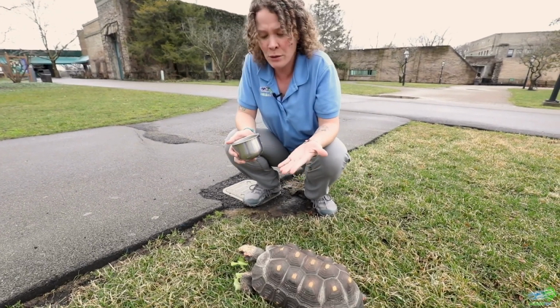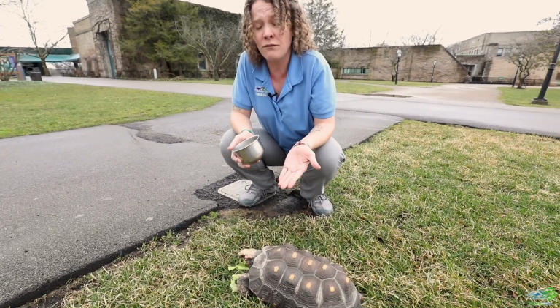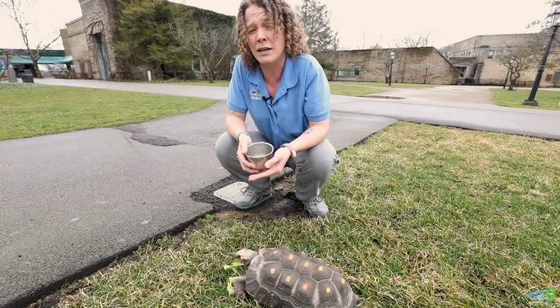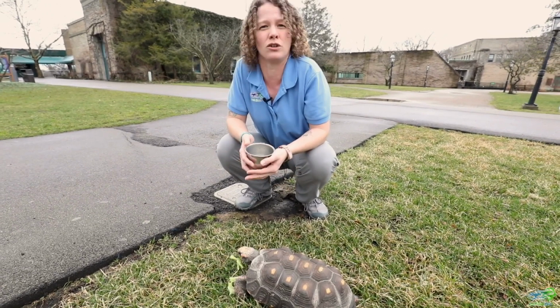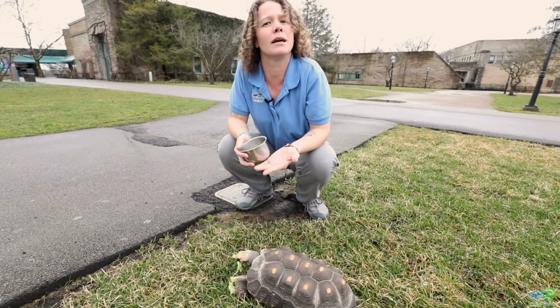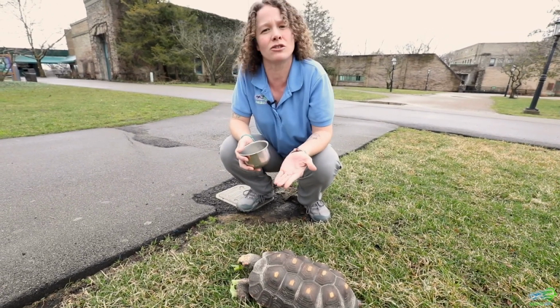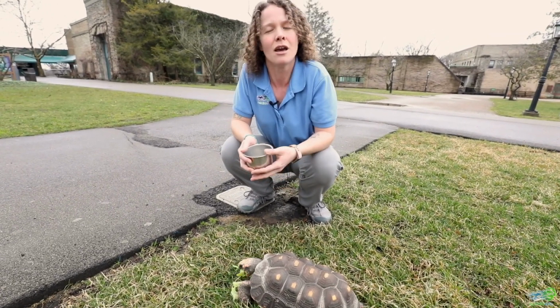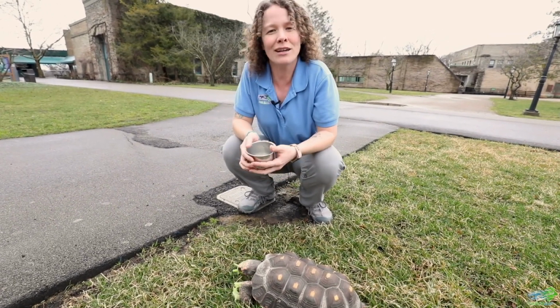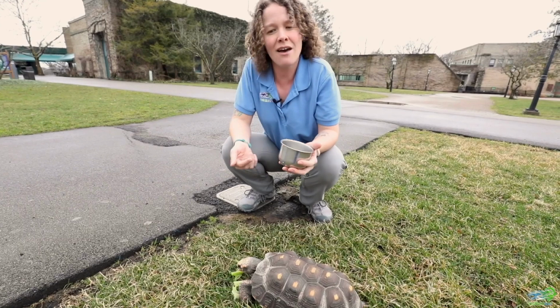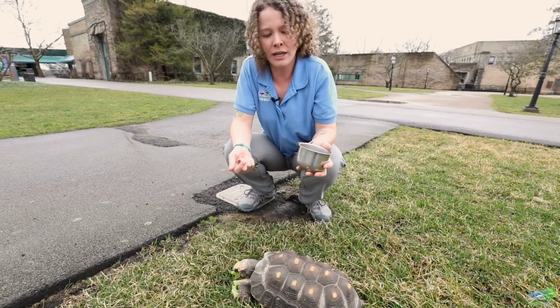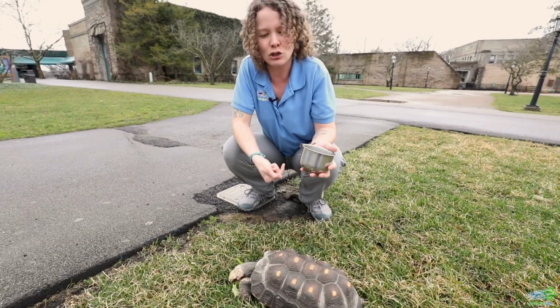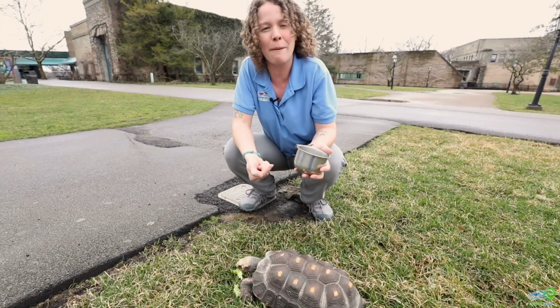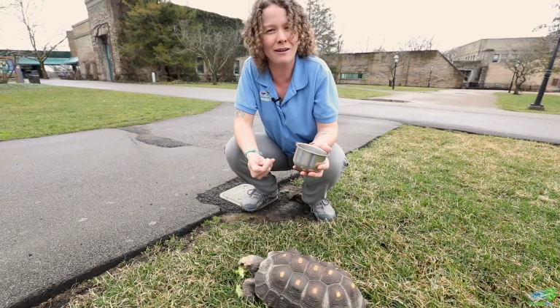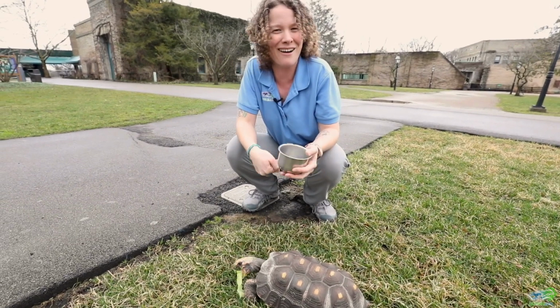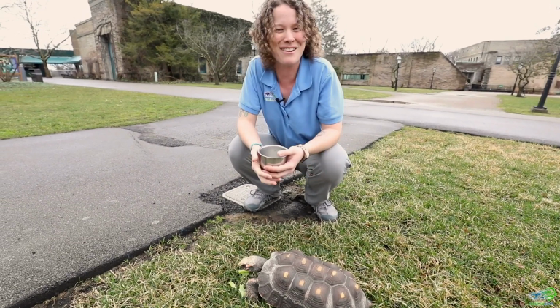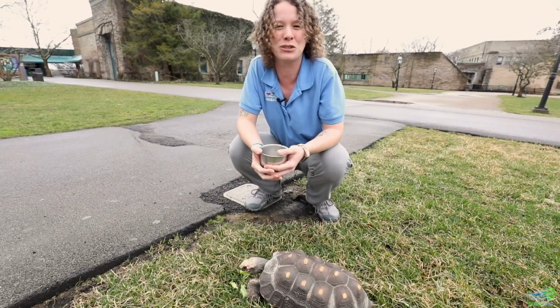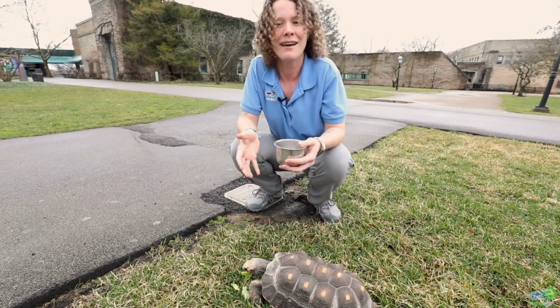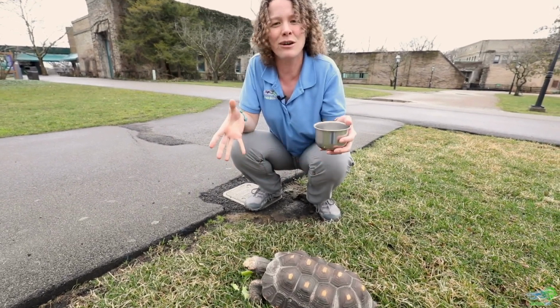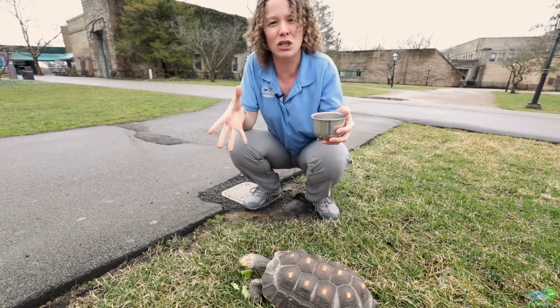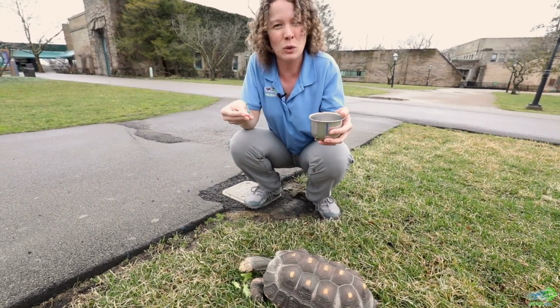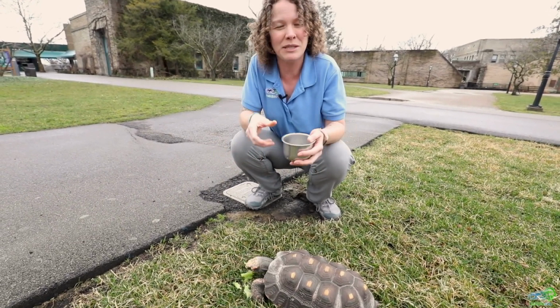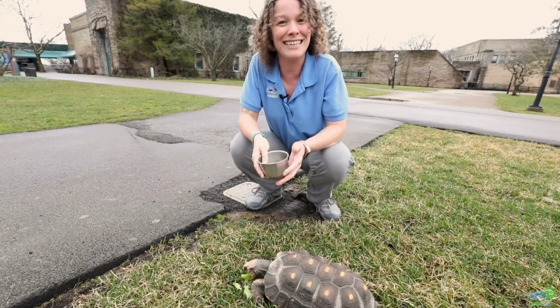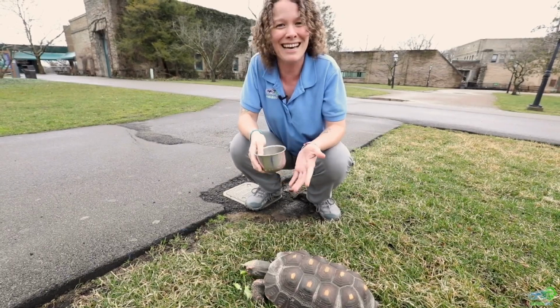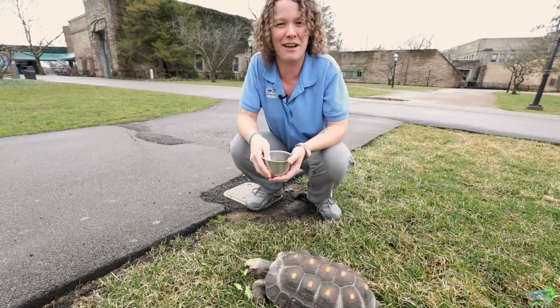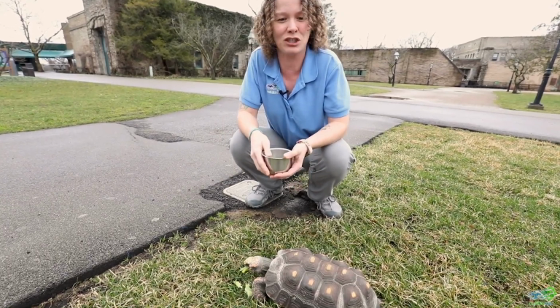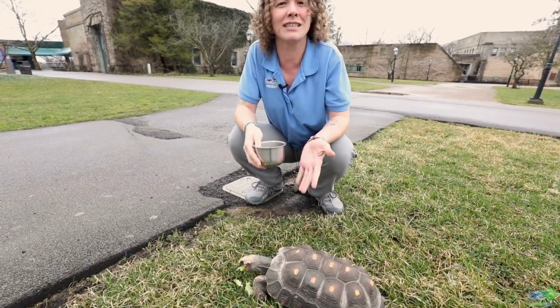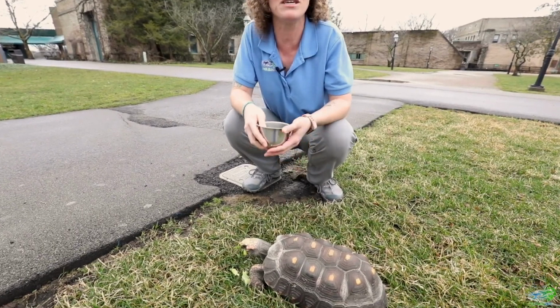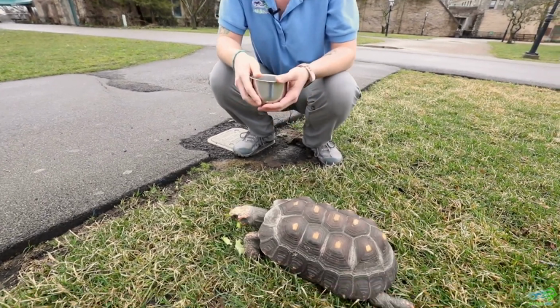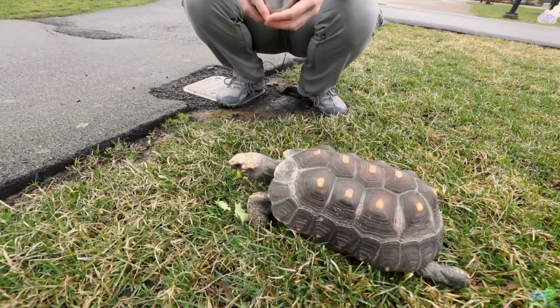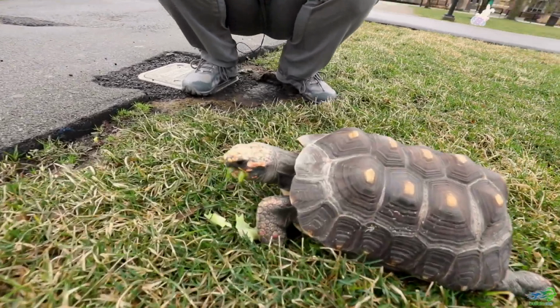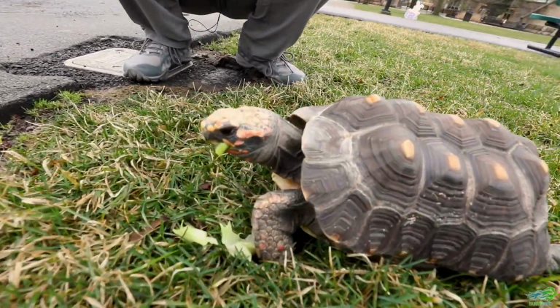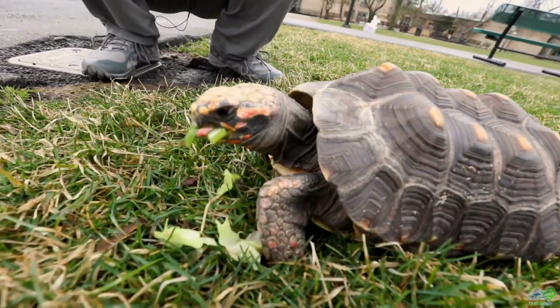There are a few types of turtles, like box turtles, who actually have a hinge on the bottom of their plastron that allows them to close up tight inside of that shell to keep them even more protected.